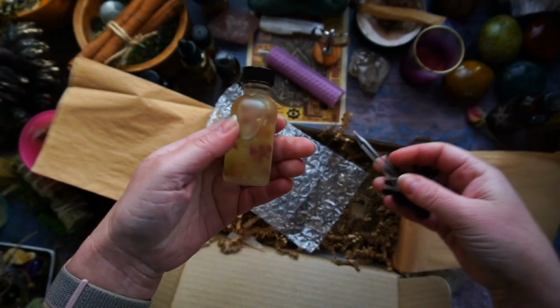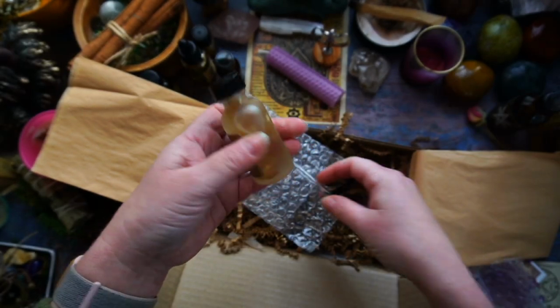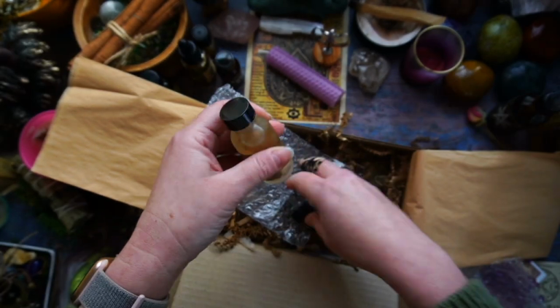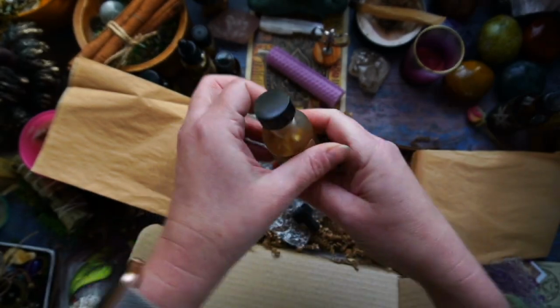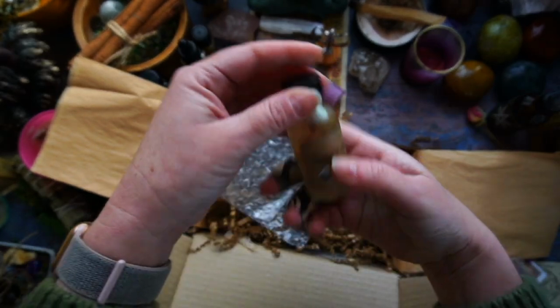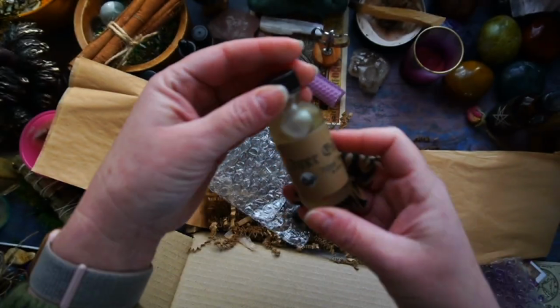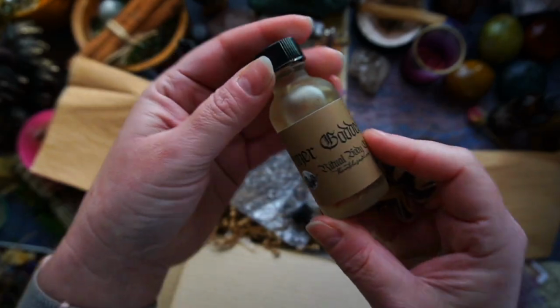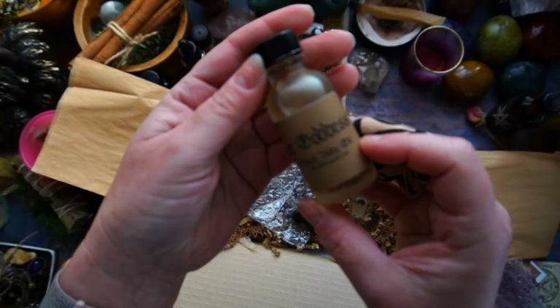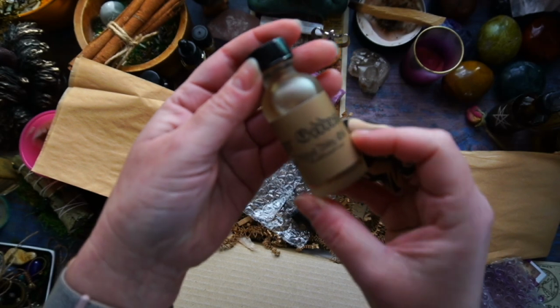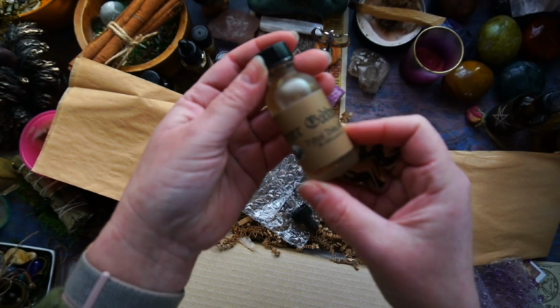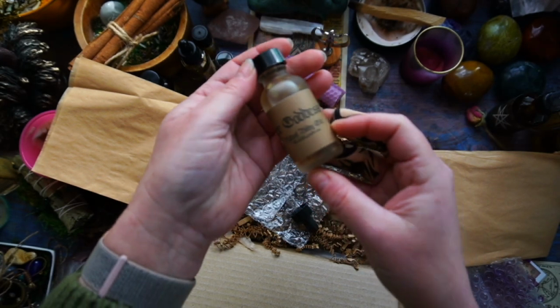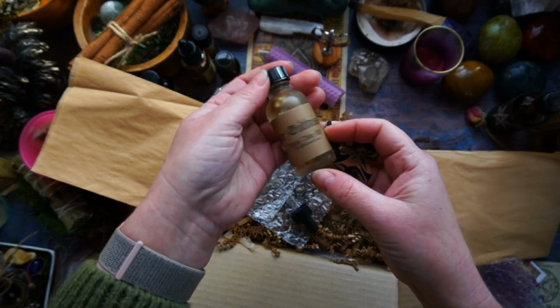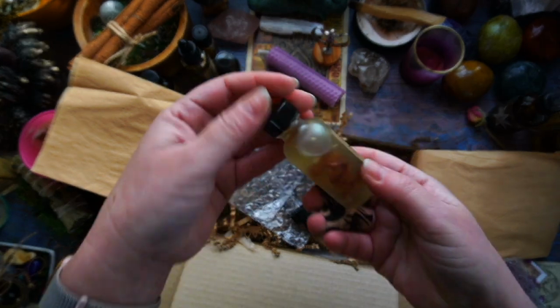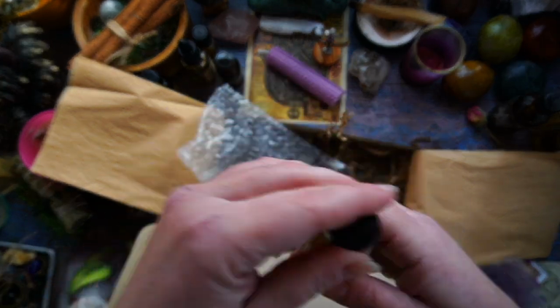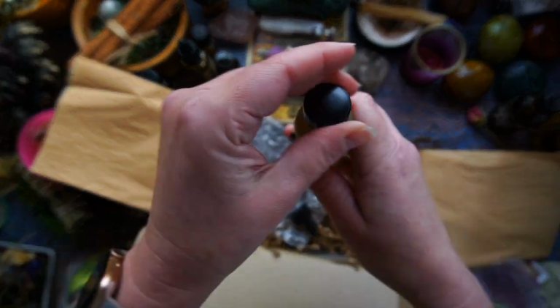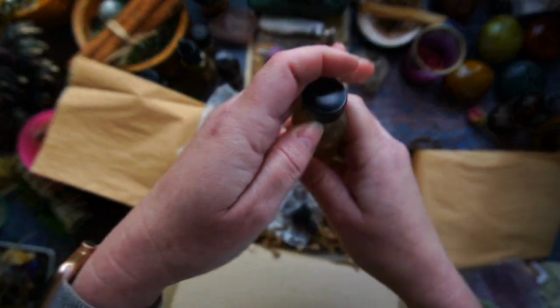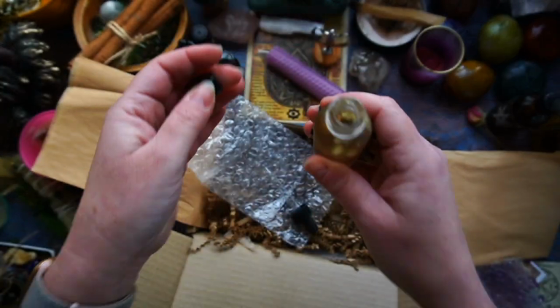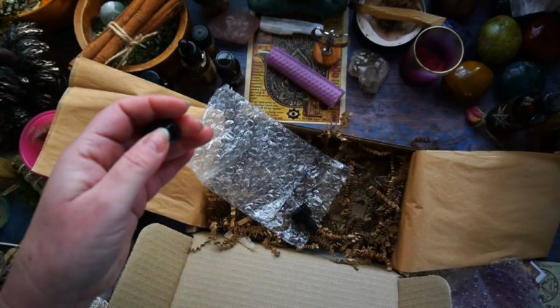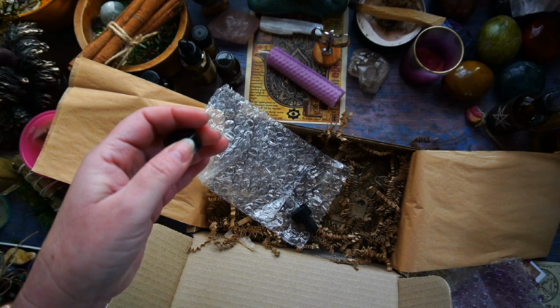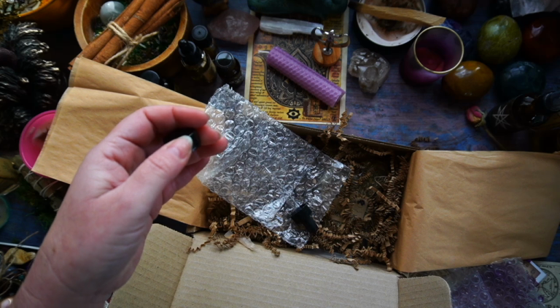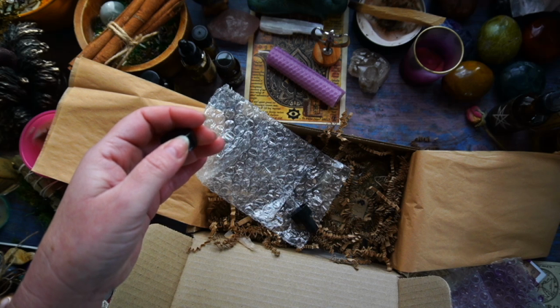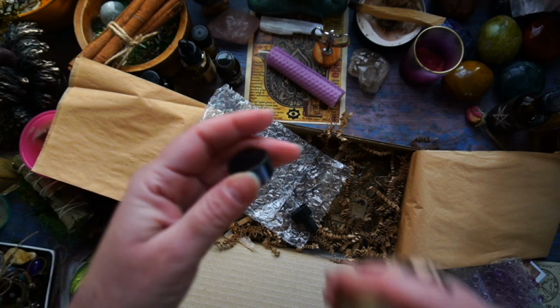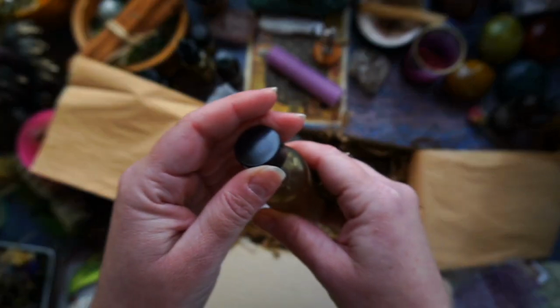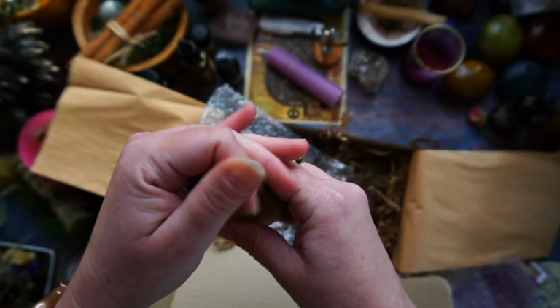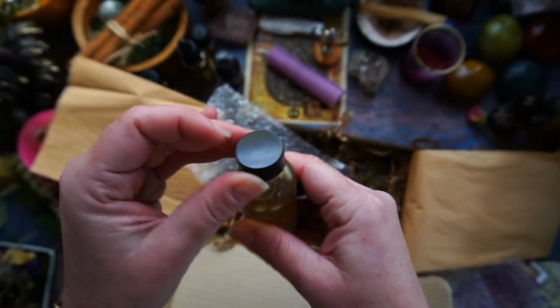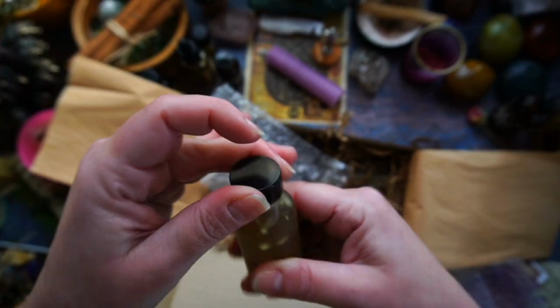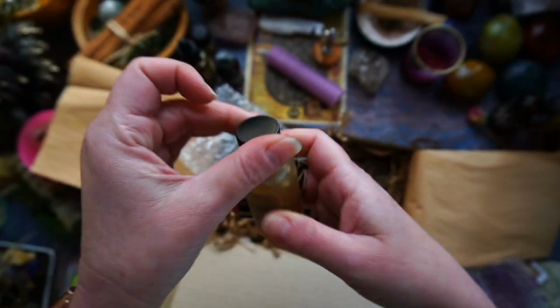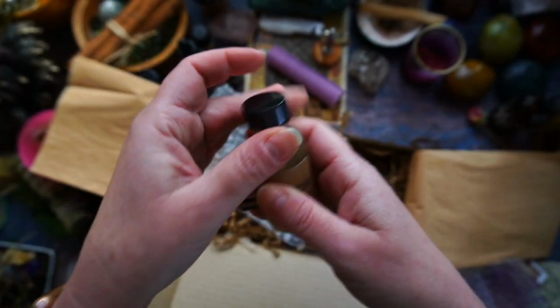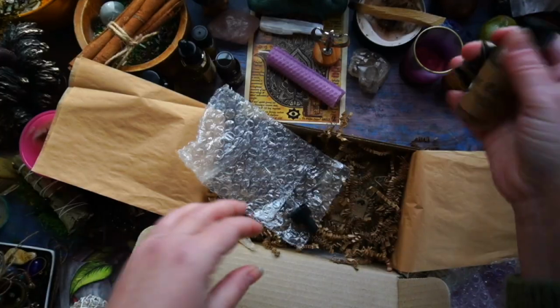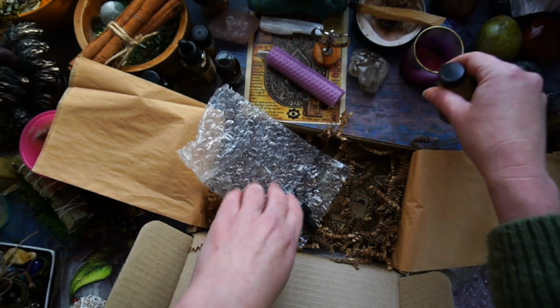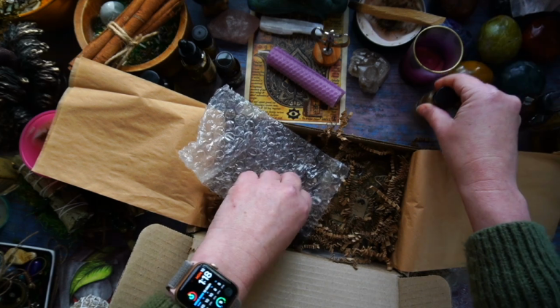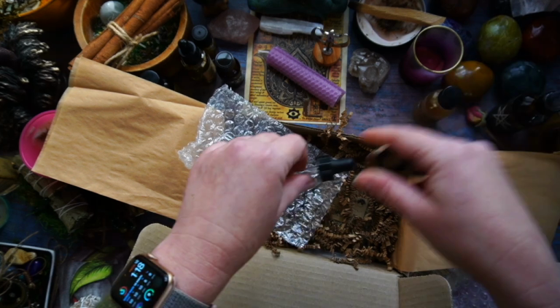Look at that — I have to sniff because look at how that is looking right now. It is so good. I want that all over me, I want it all over my body.